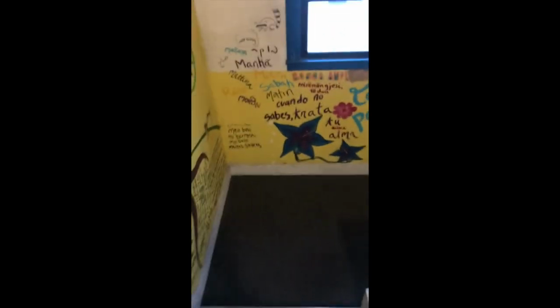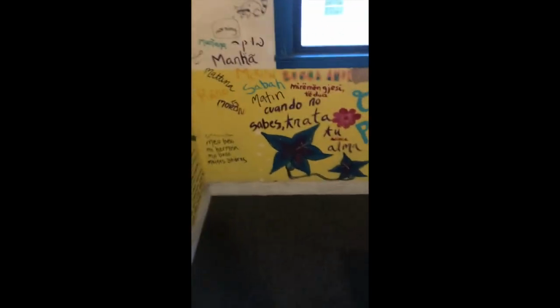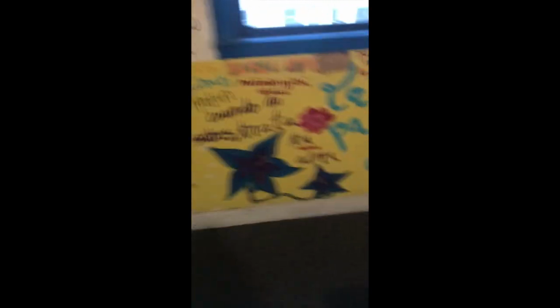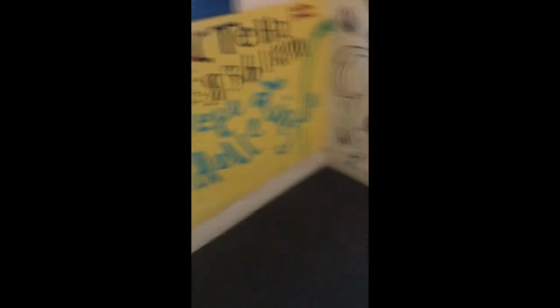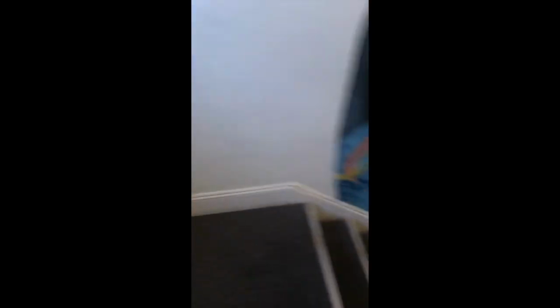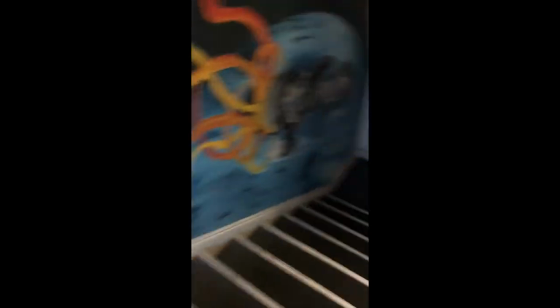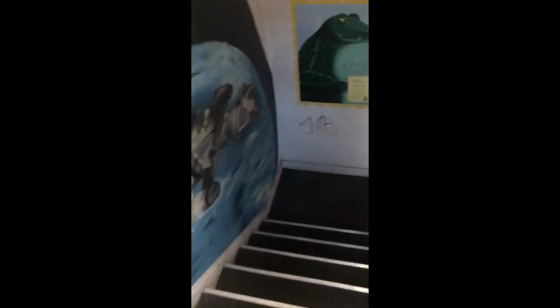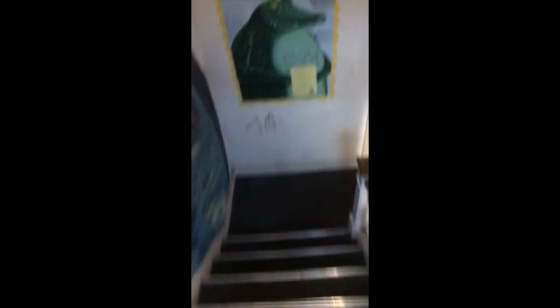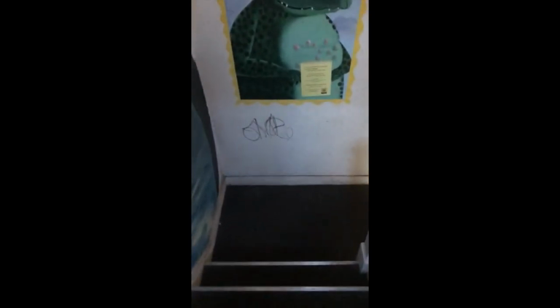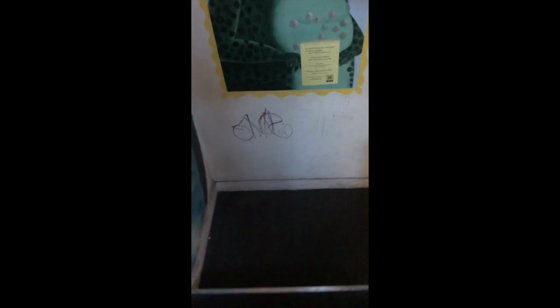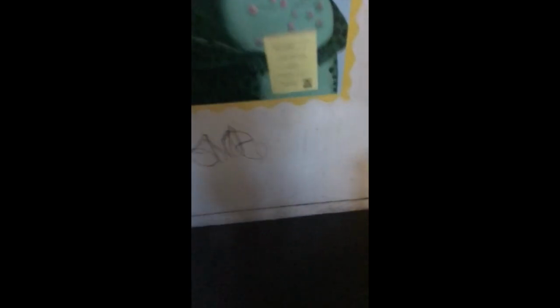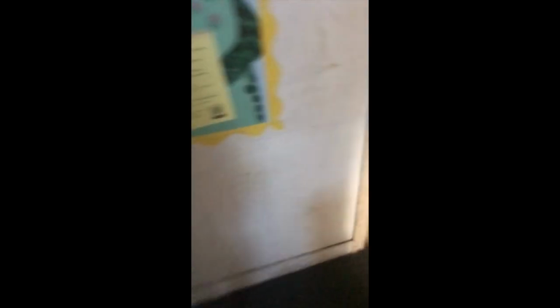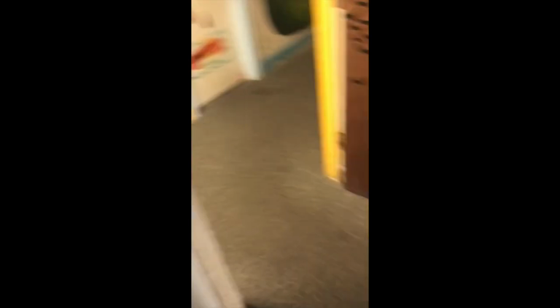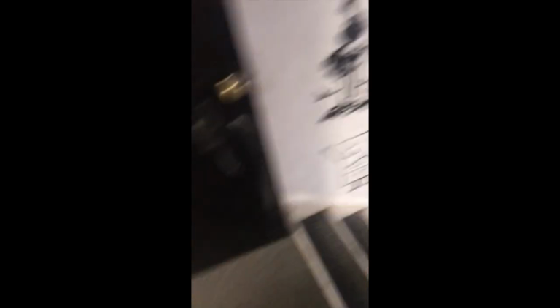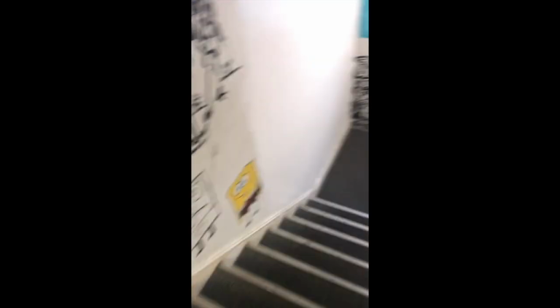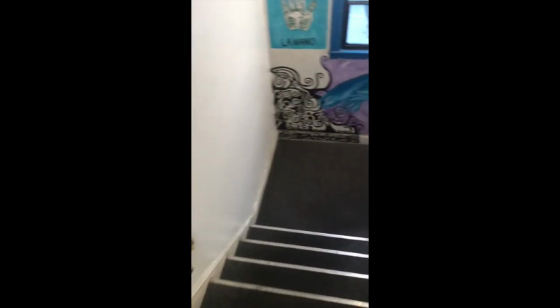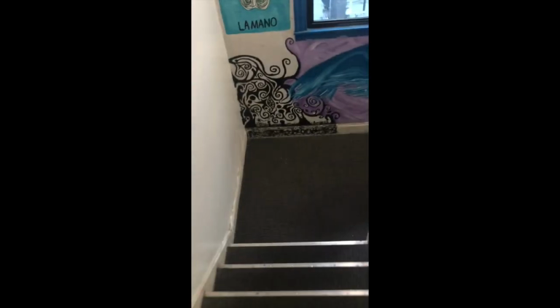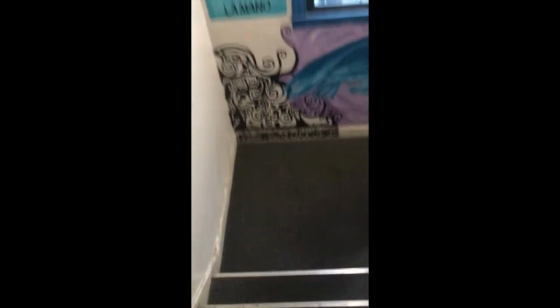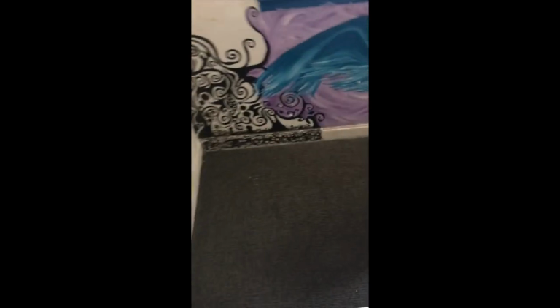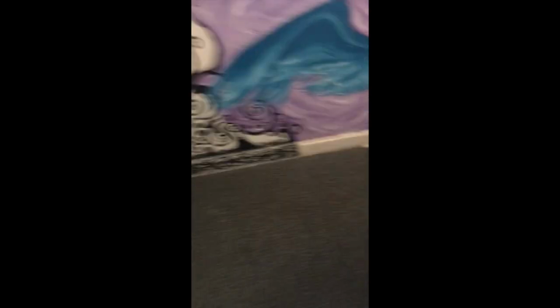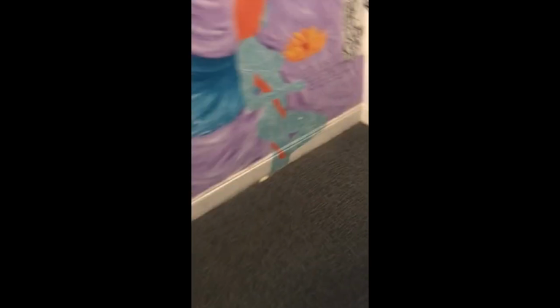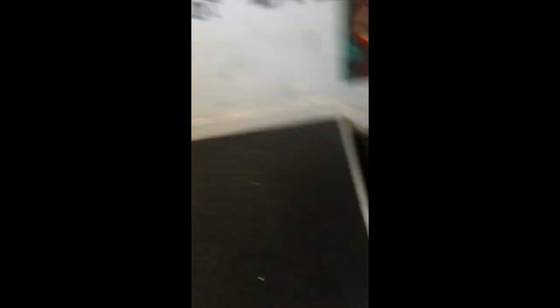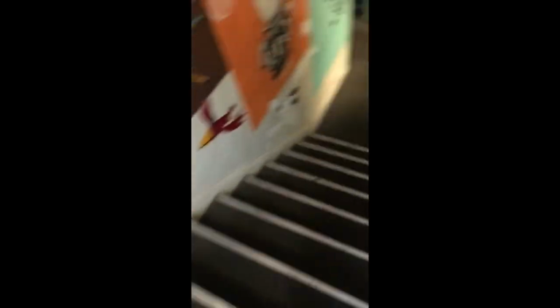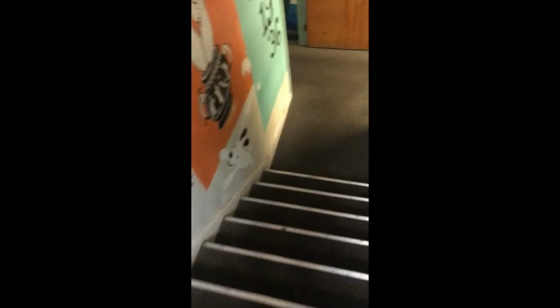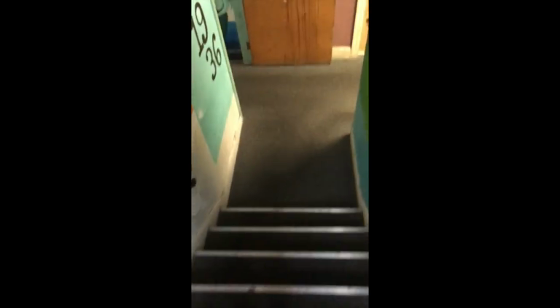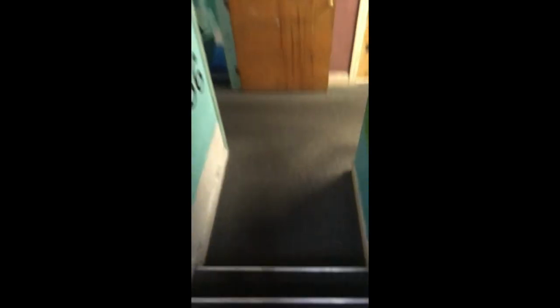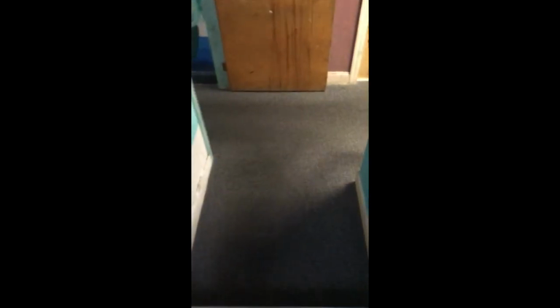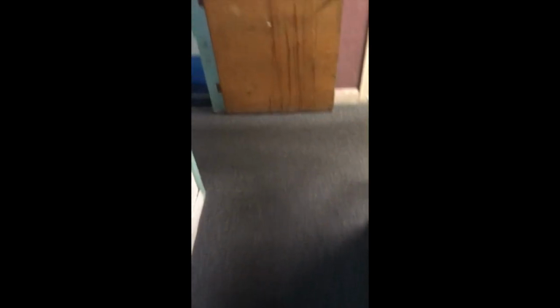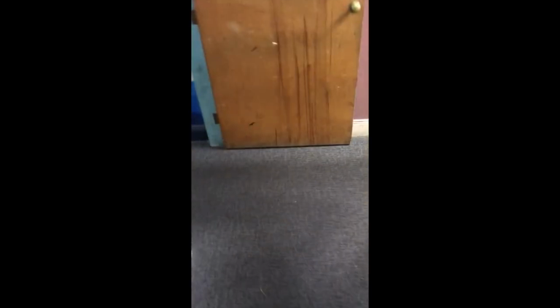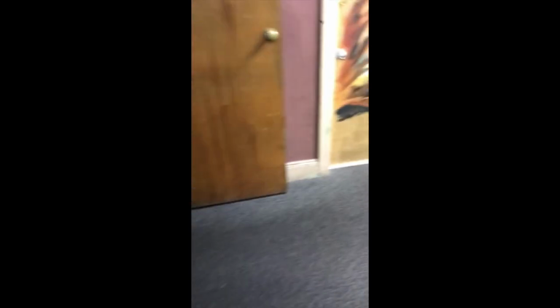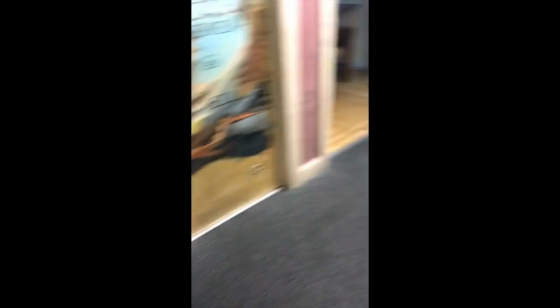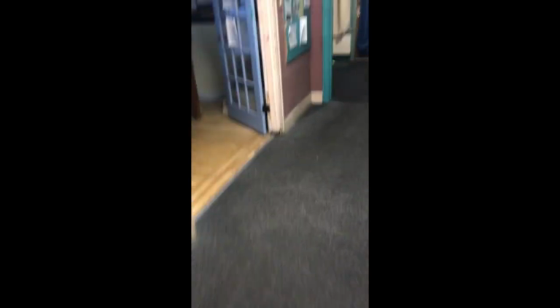Here is a stairwell. There are two stairwells in this house — this one is the main one. And there are three floors of bedrooms.